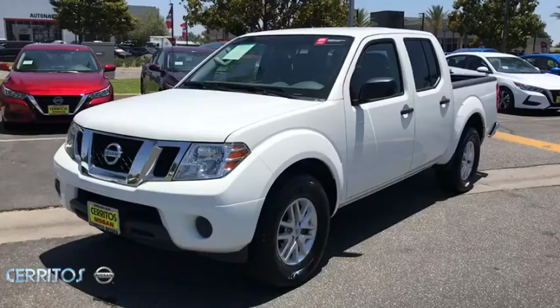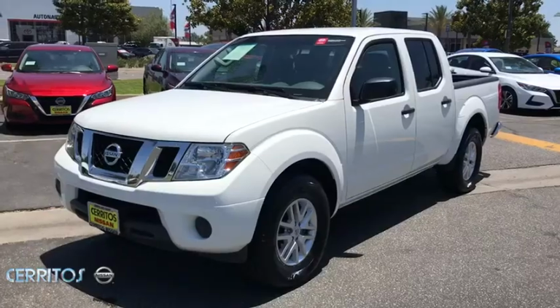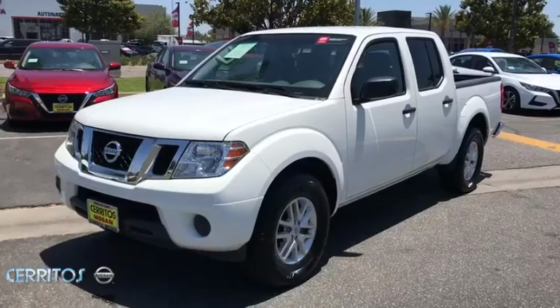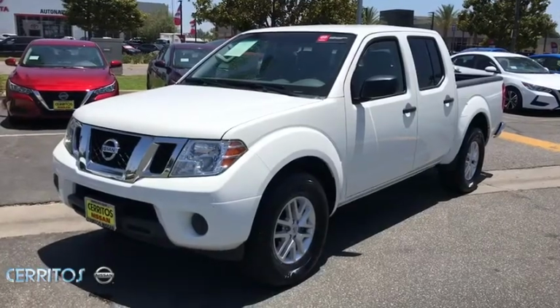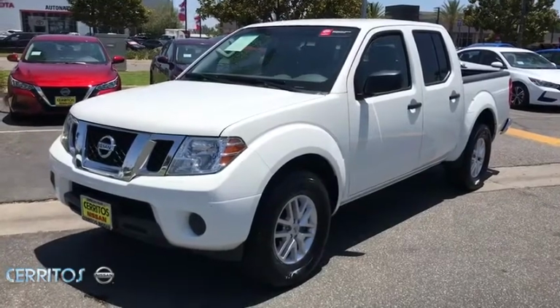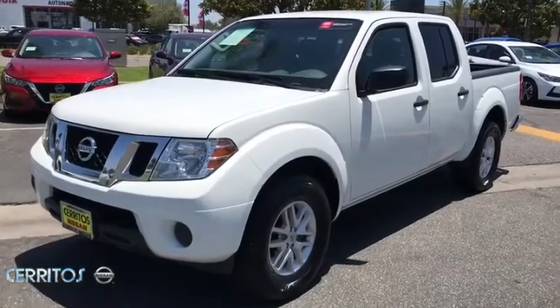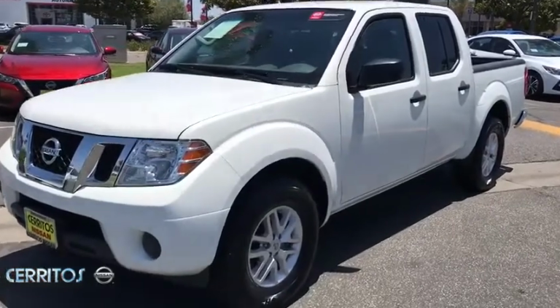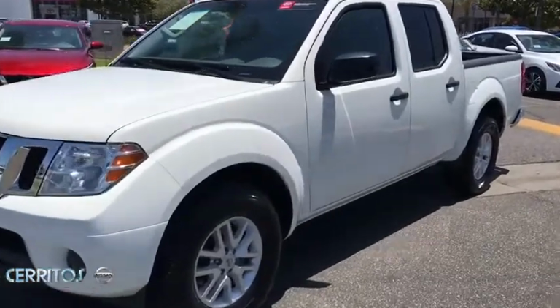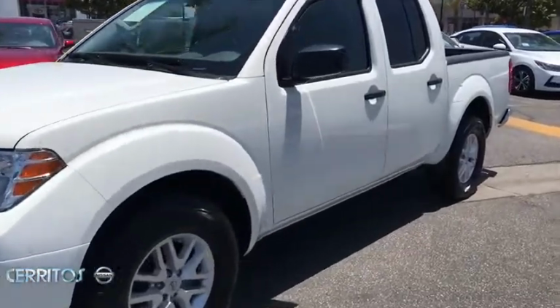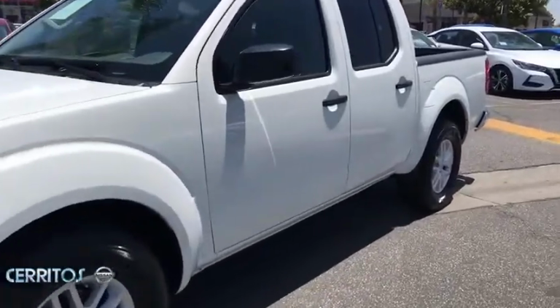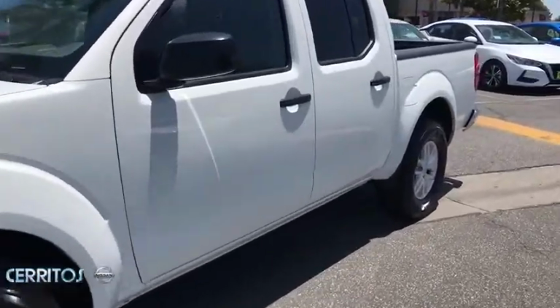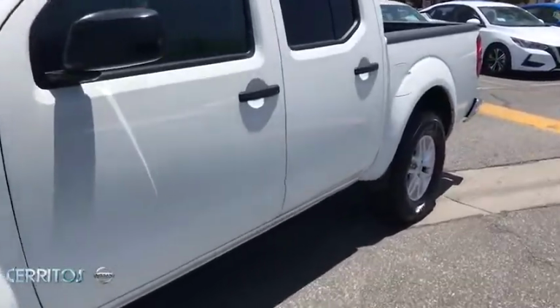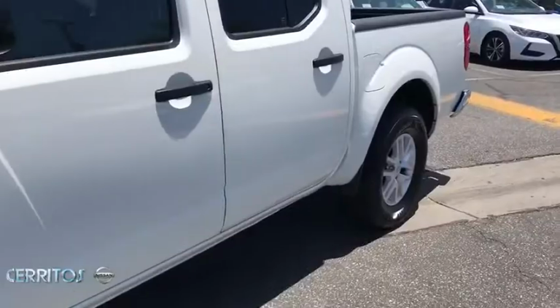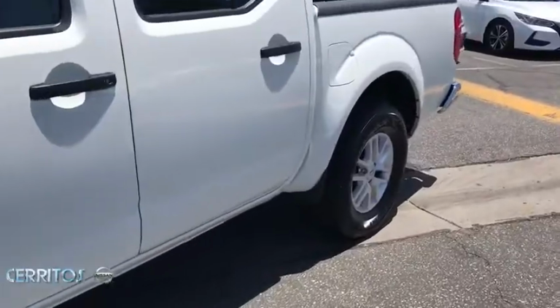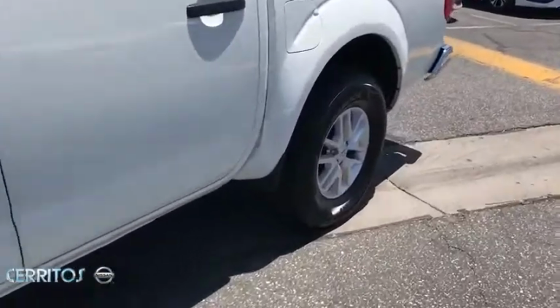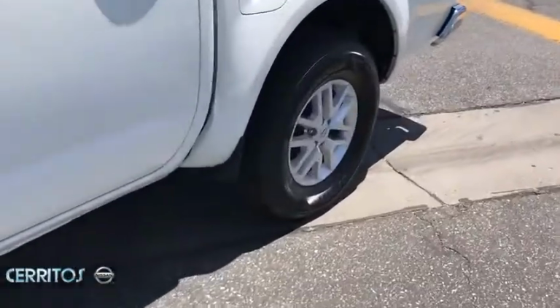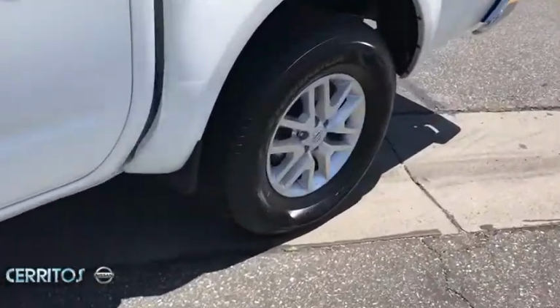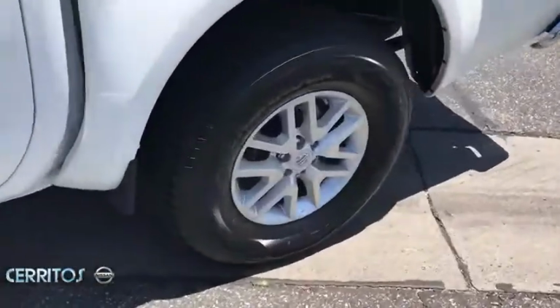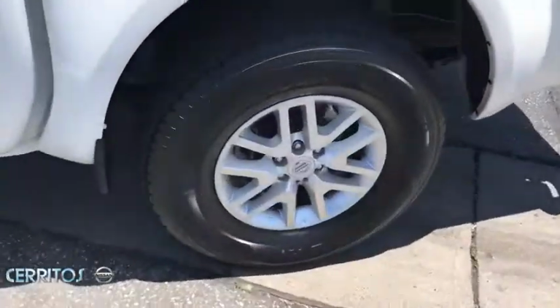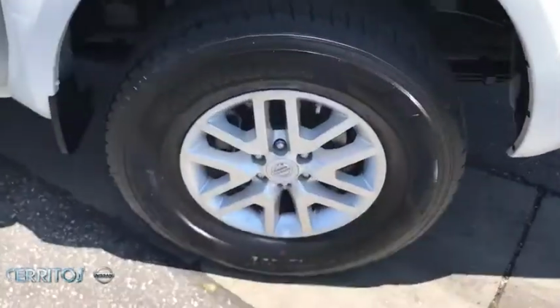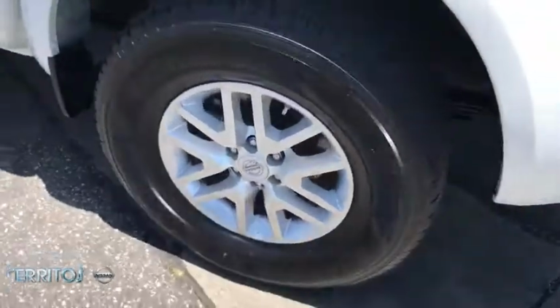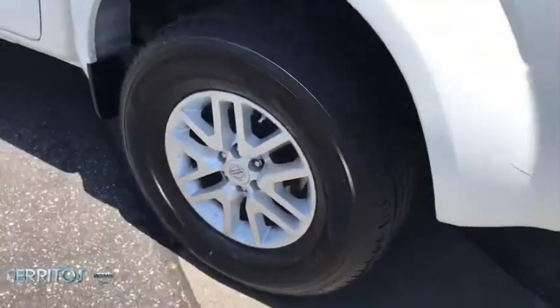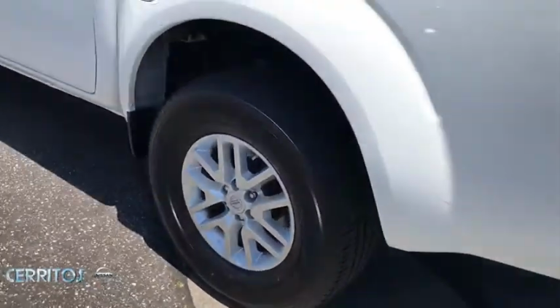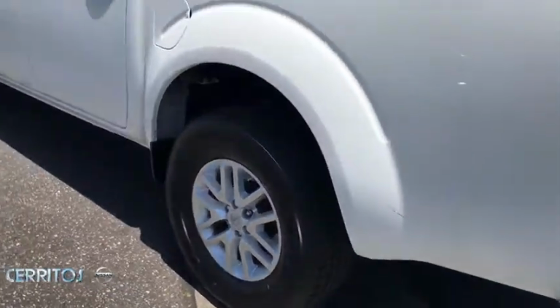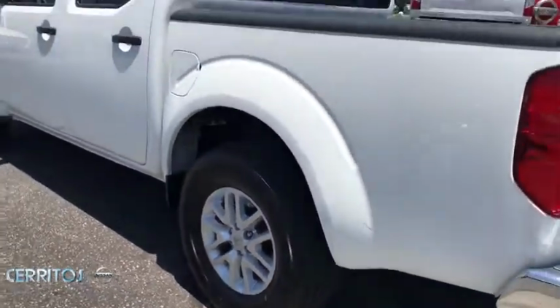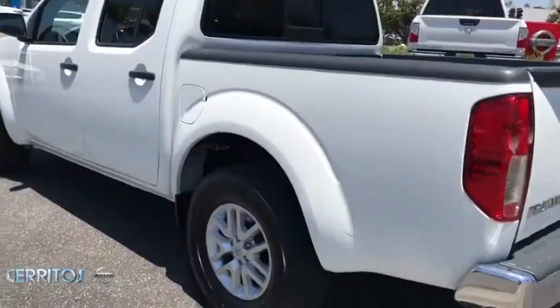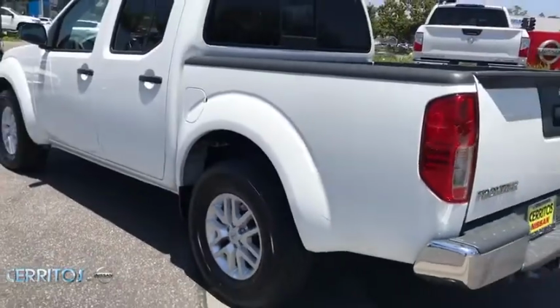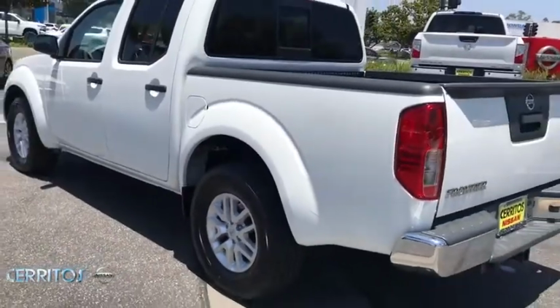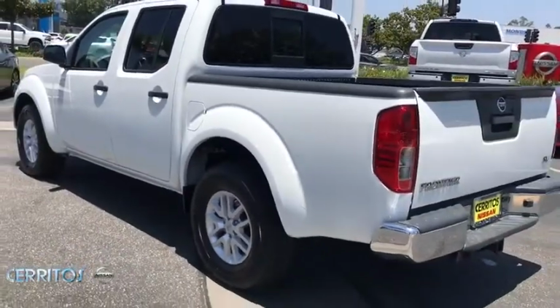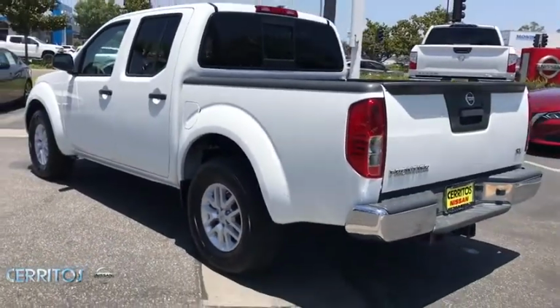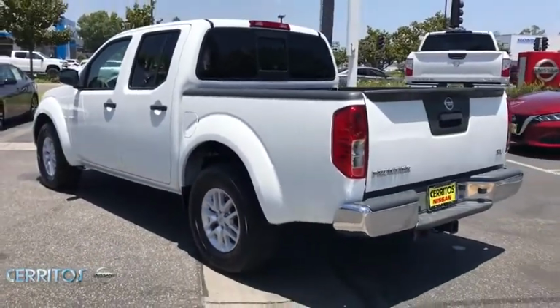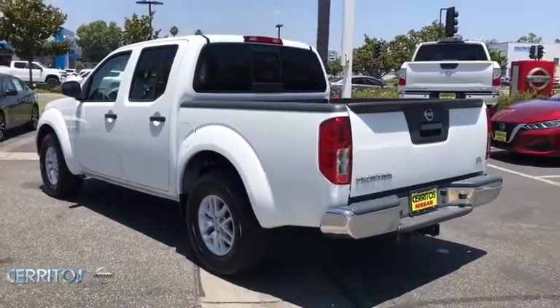Take a ride in the 2019 Nissan Frontier. The Nissan Frontier offers a full-length, fully boxed frame for strength, serious off-road capabilities, and a five-star rating for side impact crash safety.